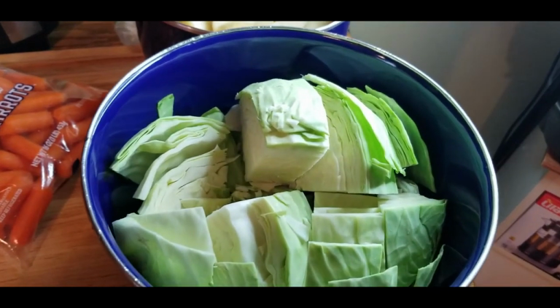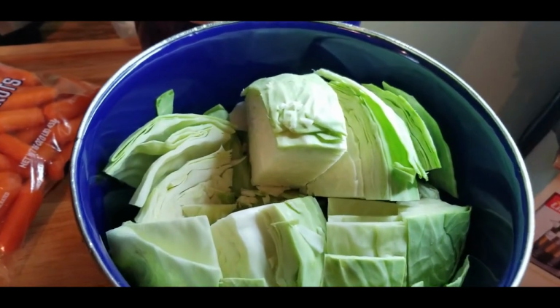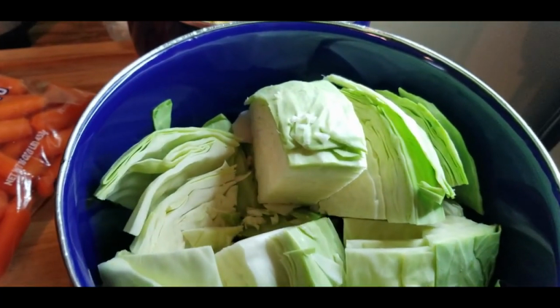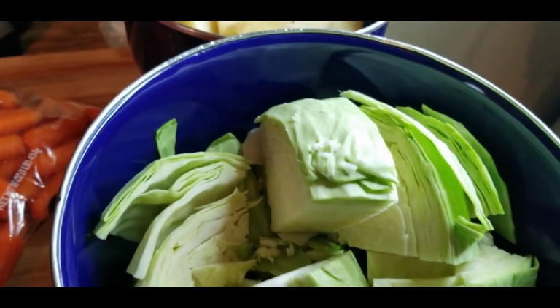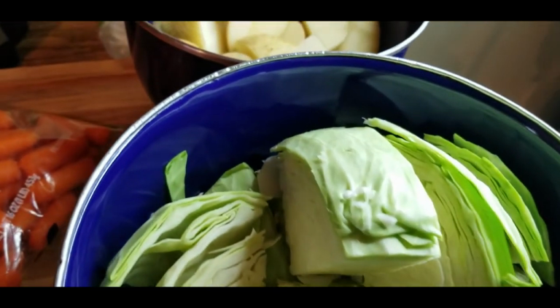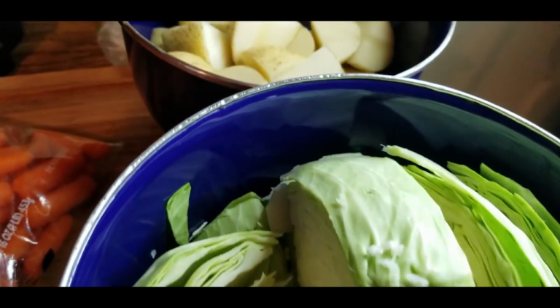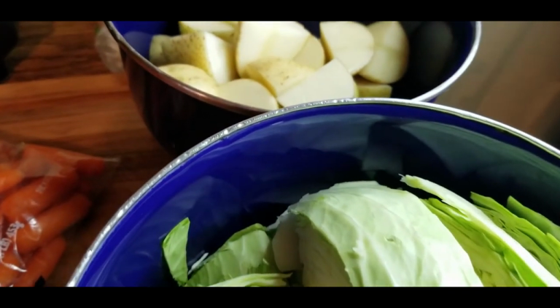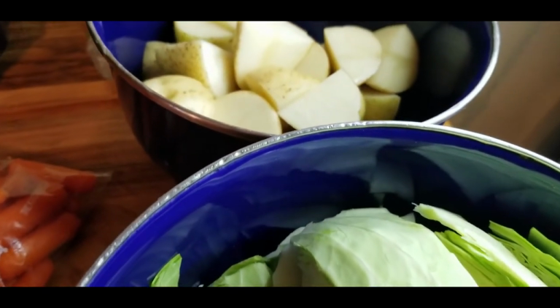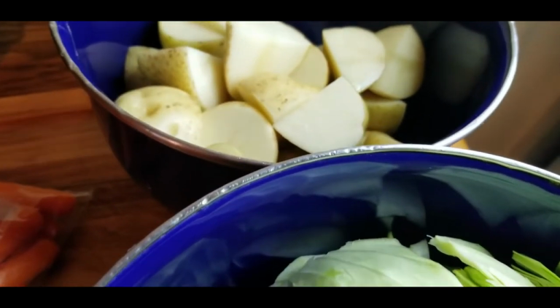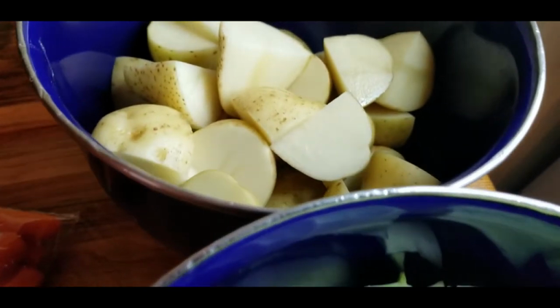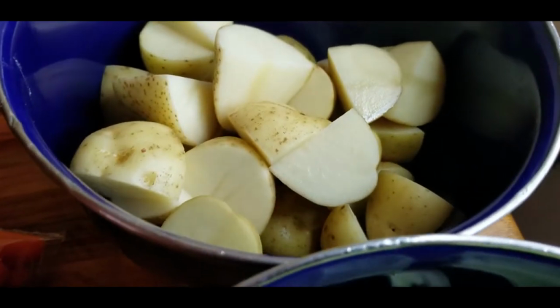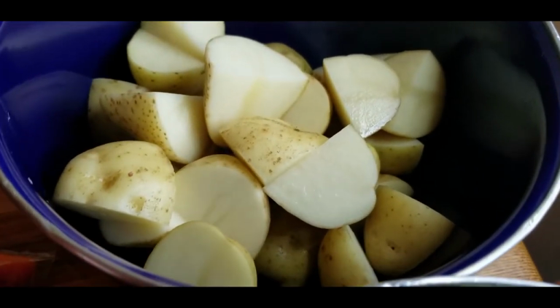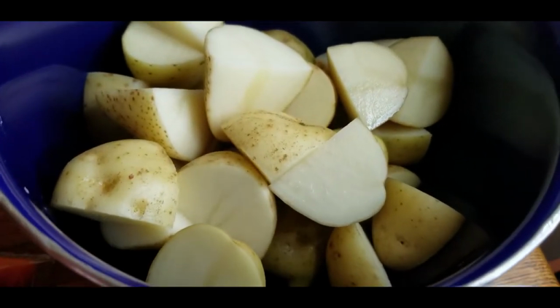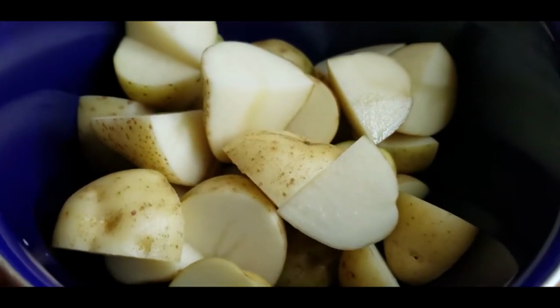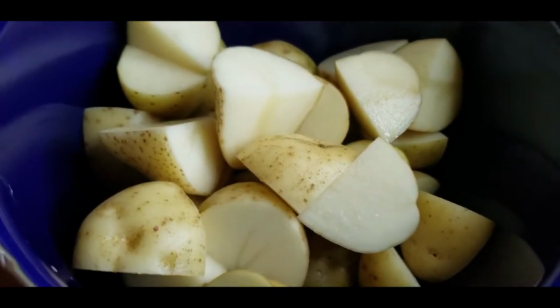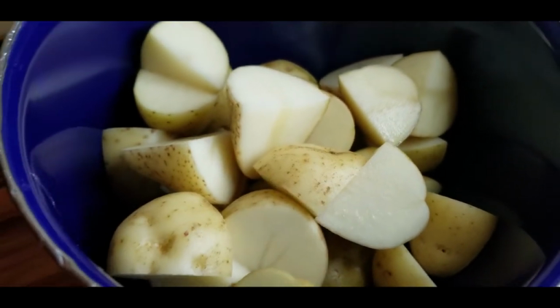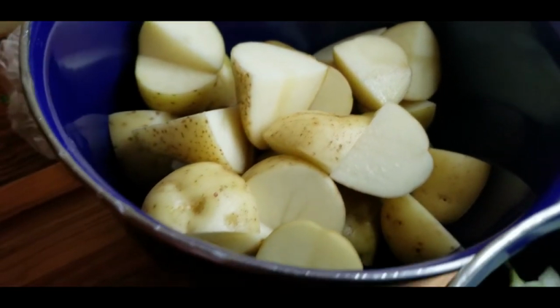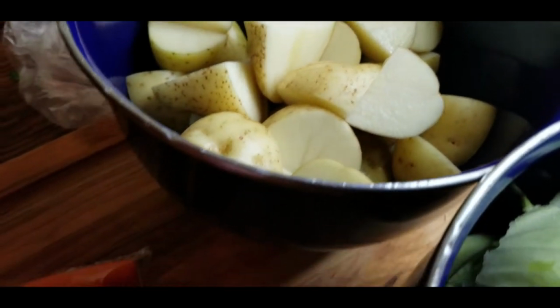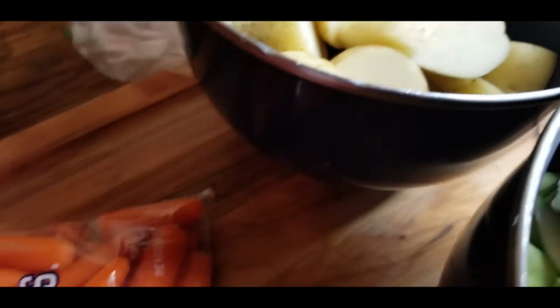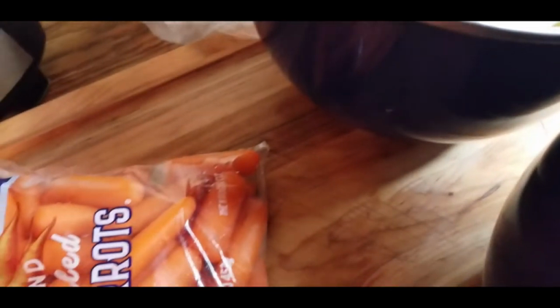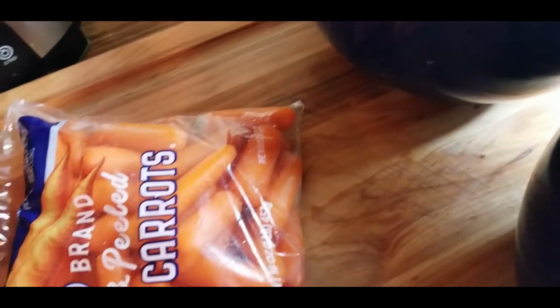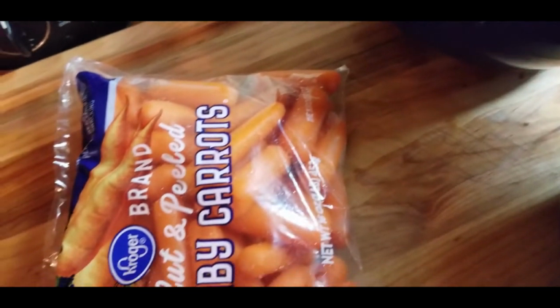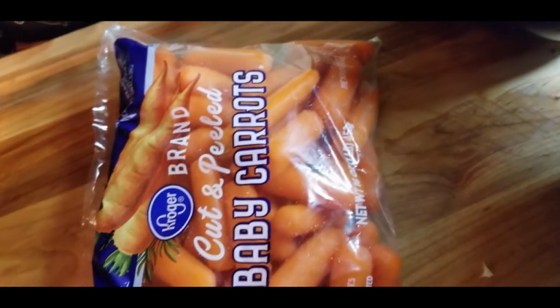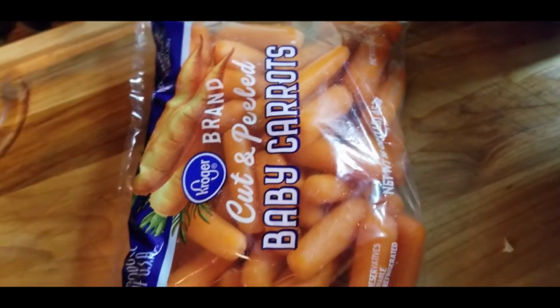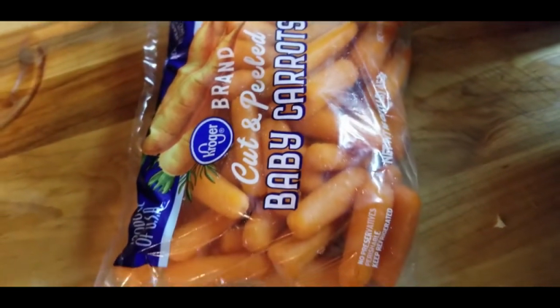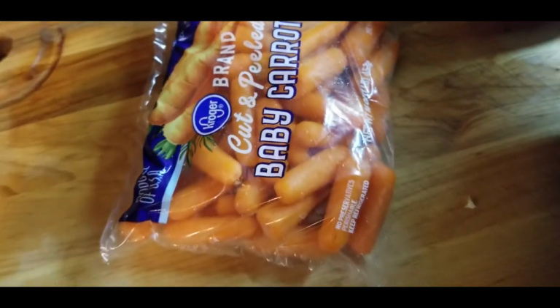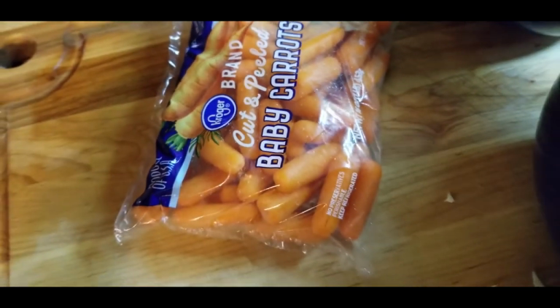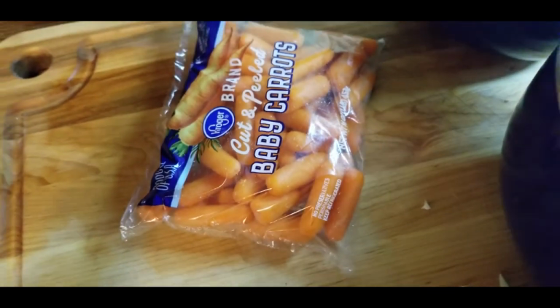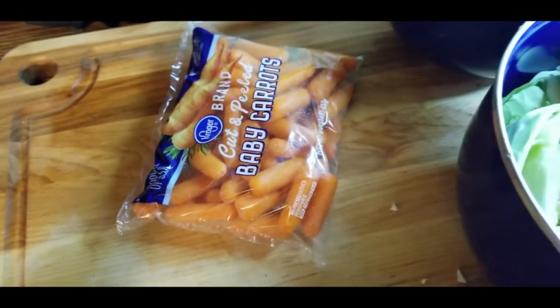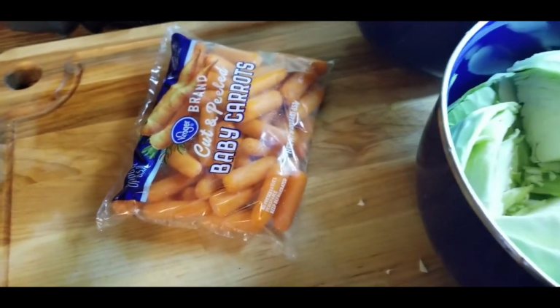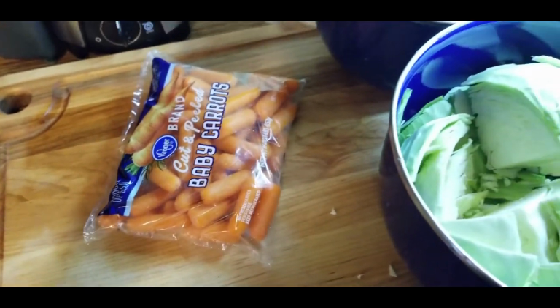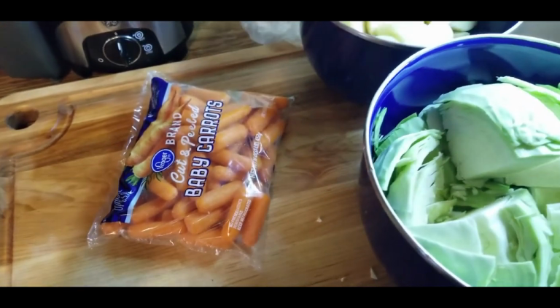Now while we're waiting for that, we're going to prepare the rest. I've chopped up some cabbage, some giant pieces of potato, quartered, and I got a bag of cut and peeled baby carrots because I am a lazy bastard.